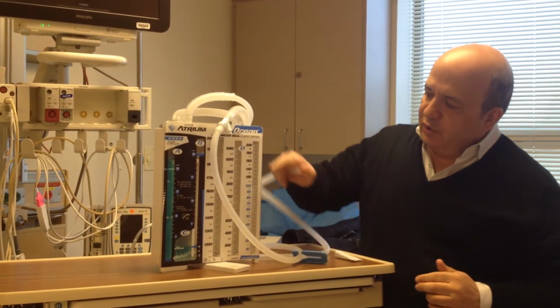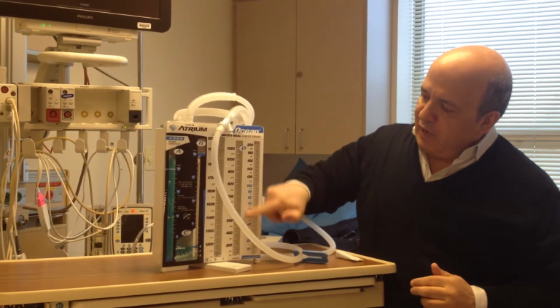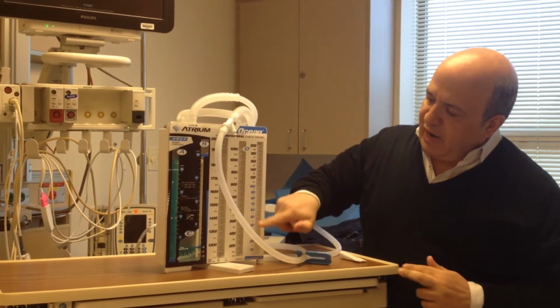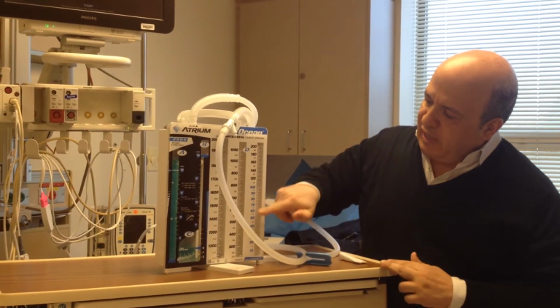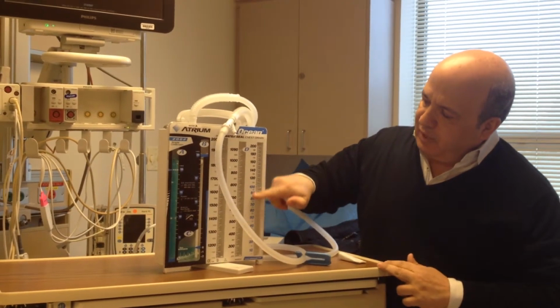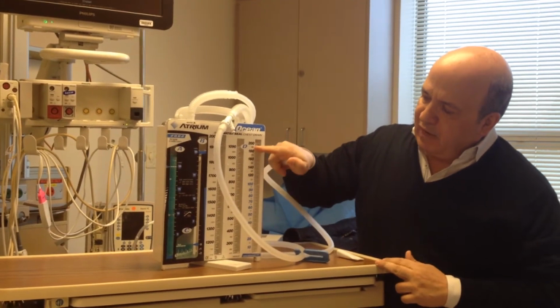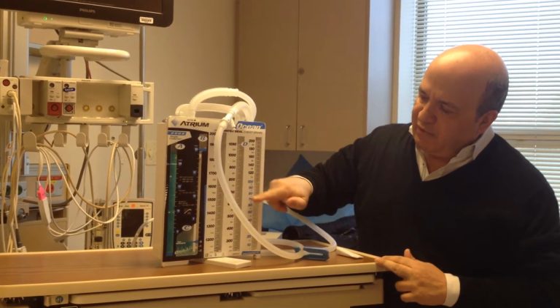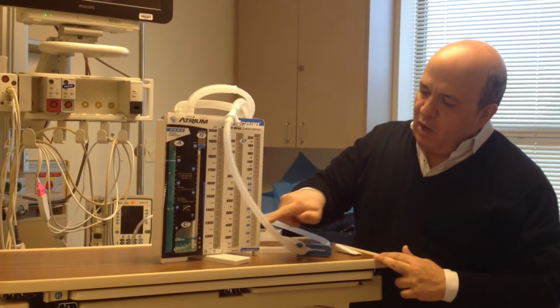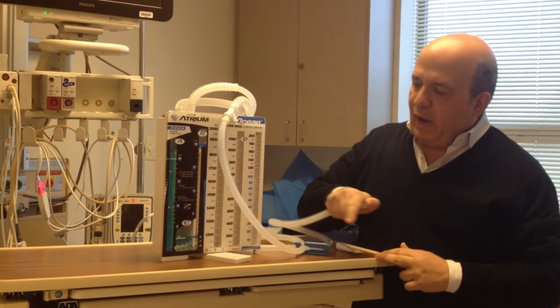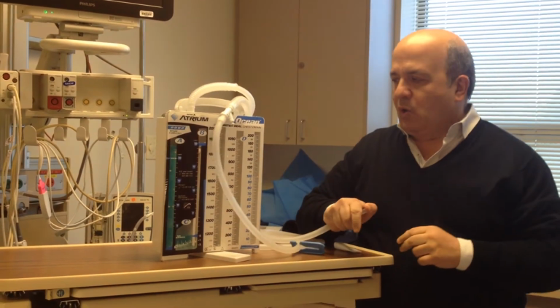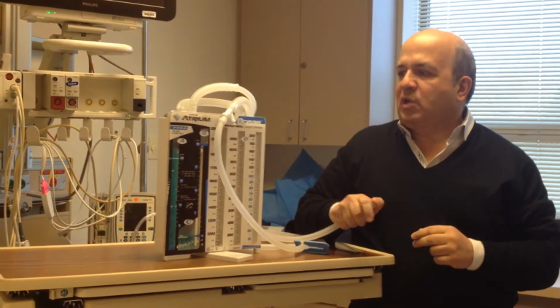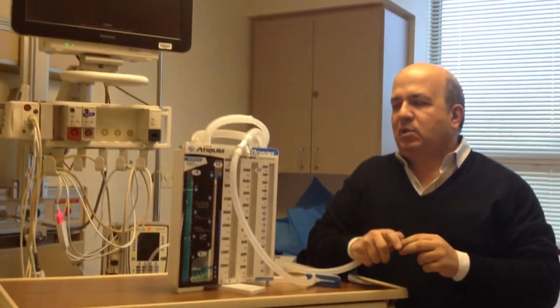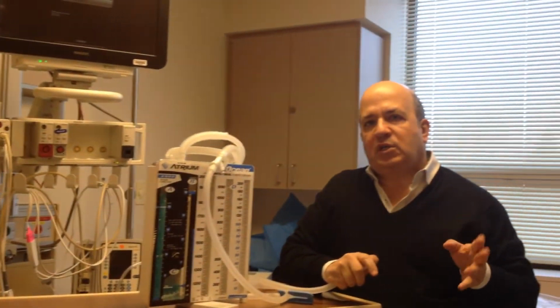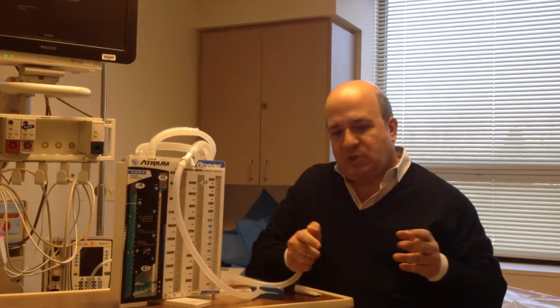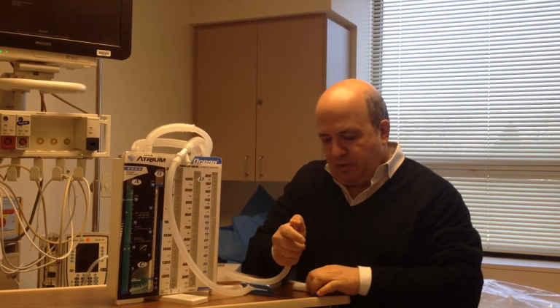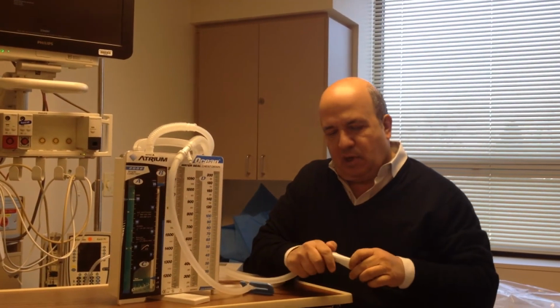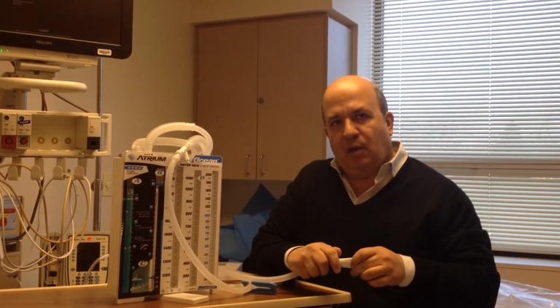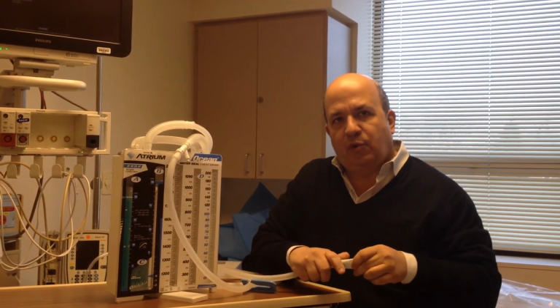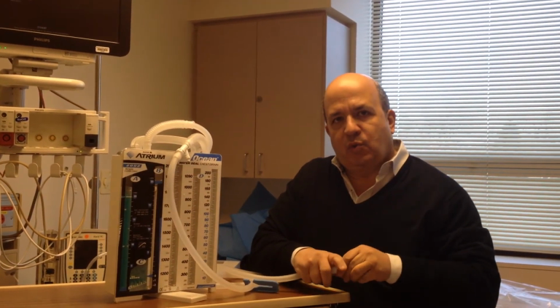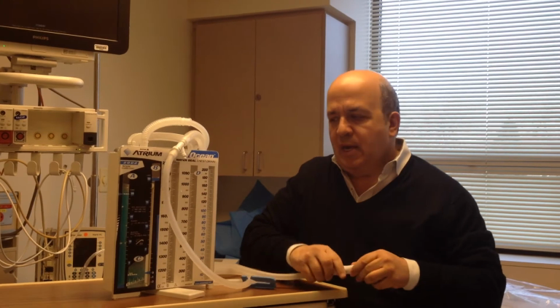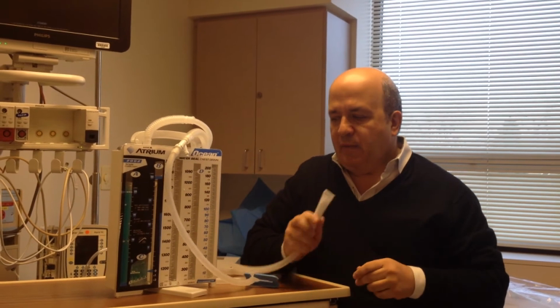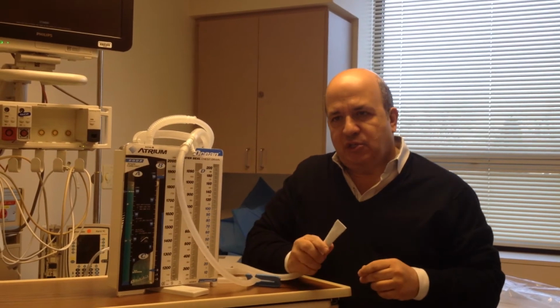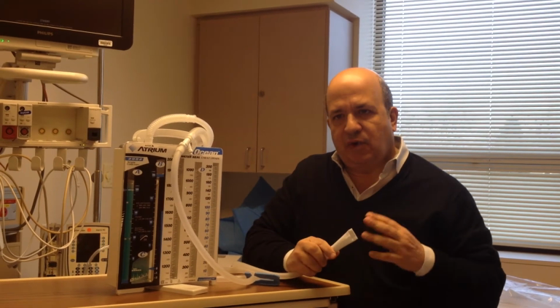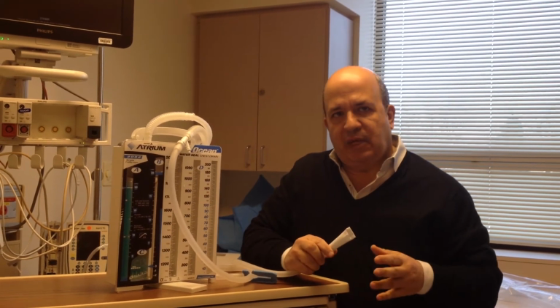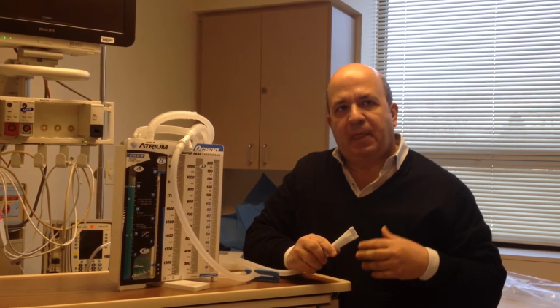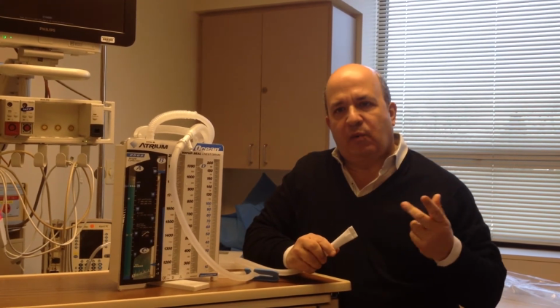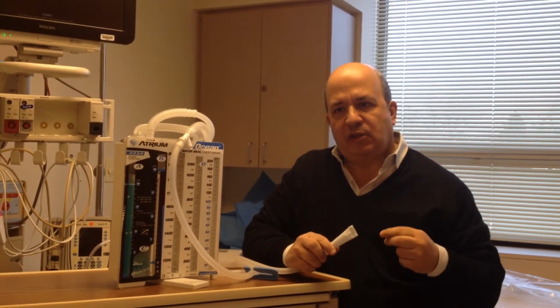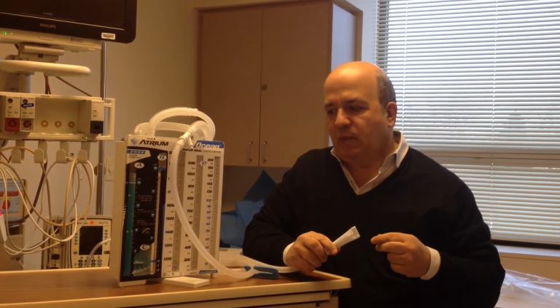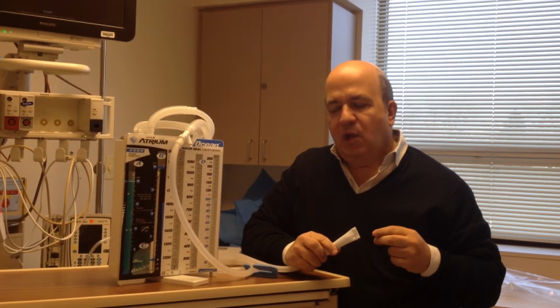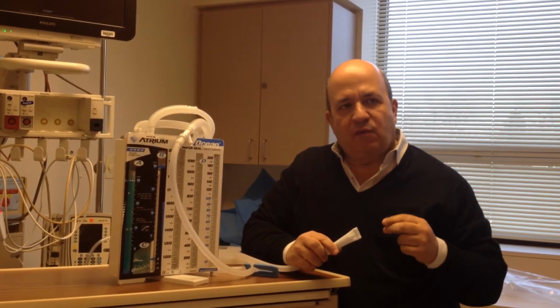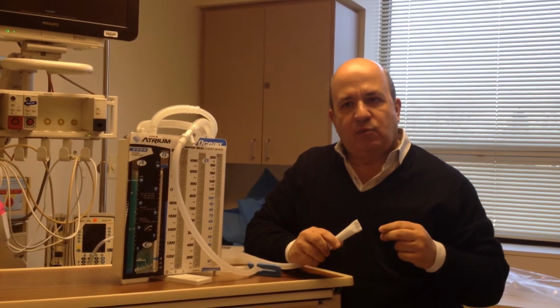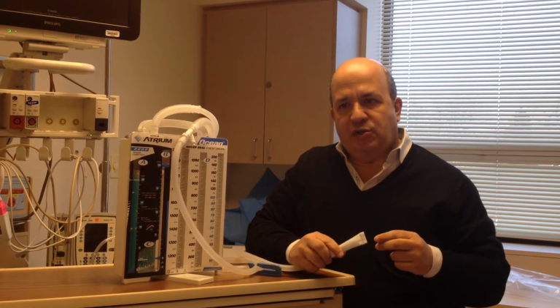So the drain here — you obviously keep track of your level. When we order someone's chest tube to come out, what we do is we have the patient on suction for a couple of days. Then when we're ready to take the chest tube out, we convert them to water seal.